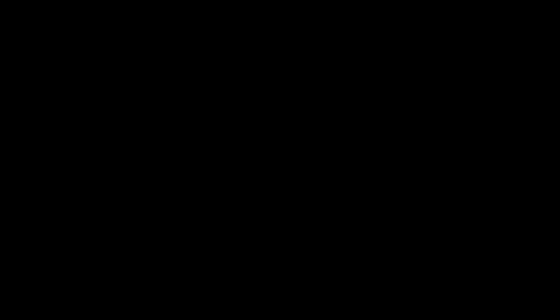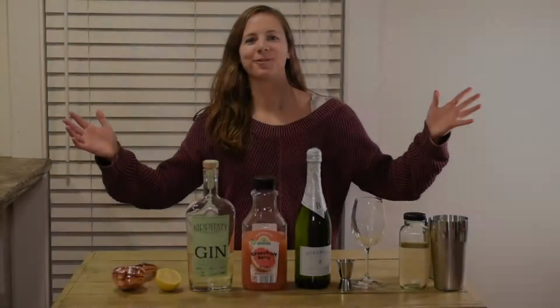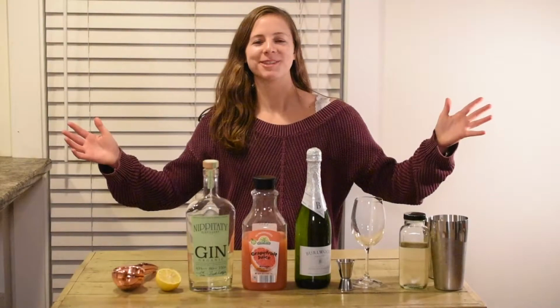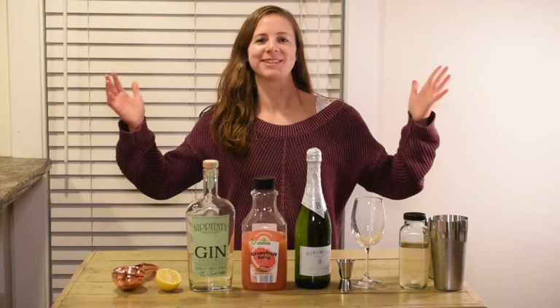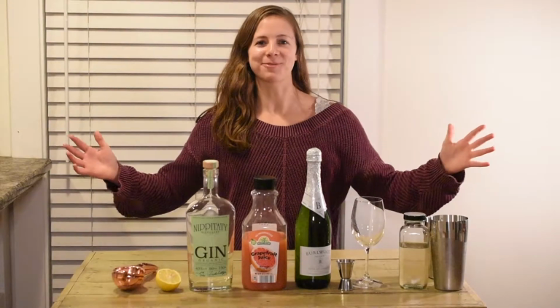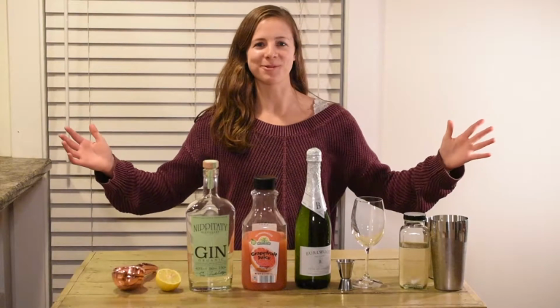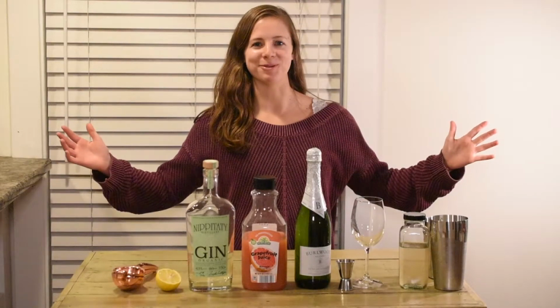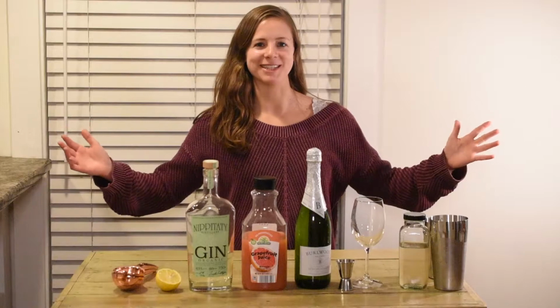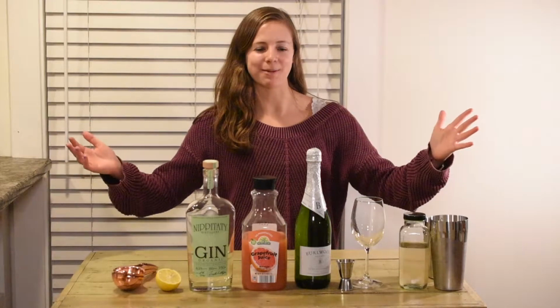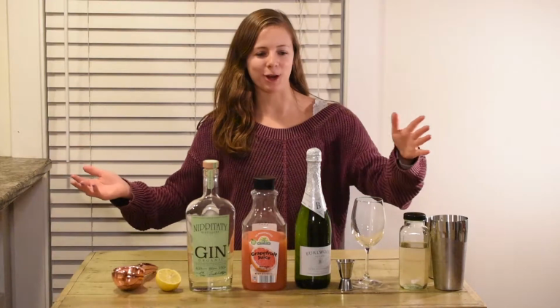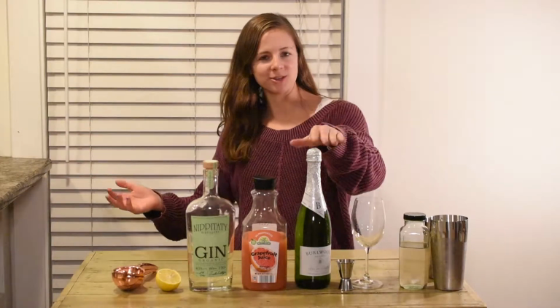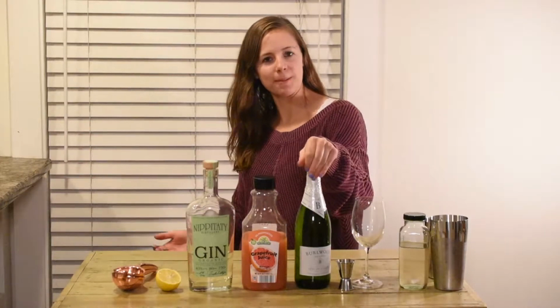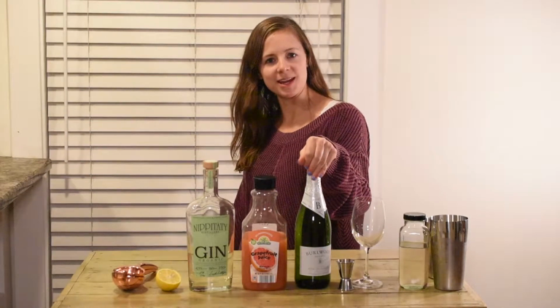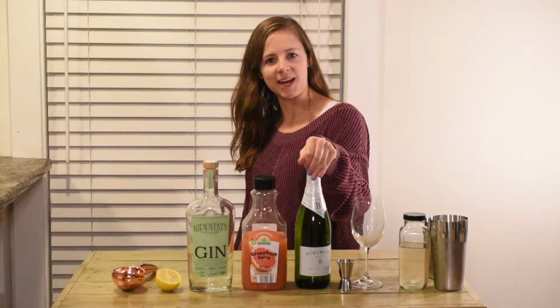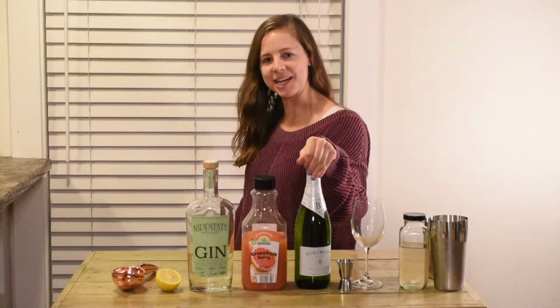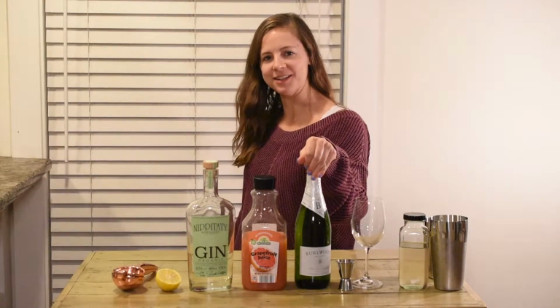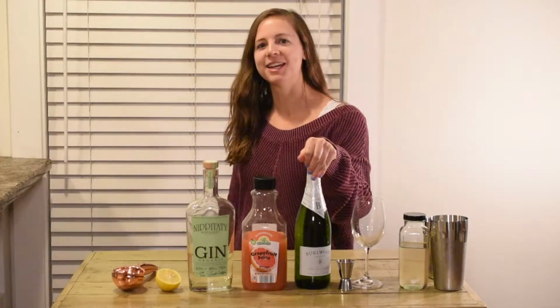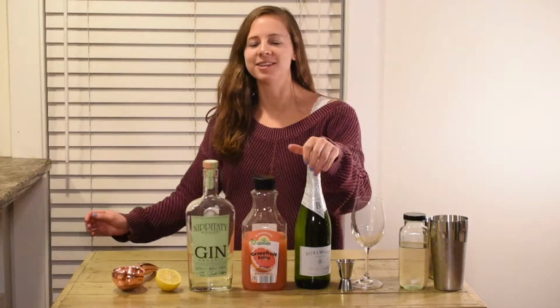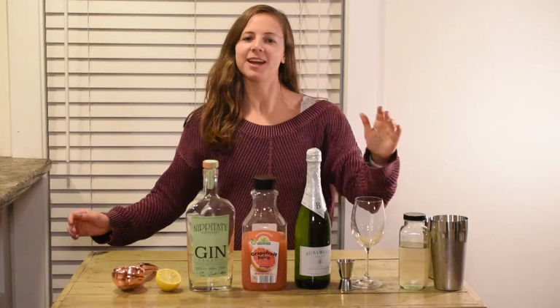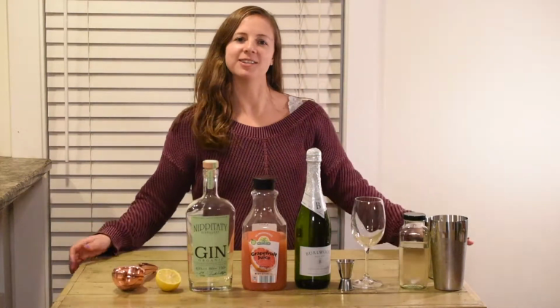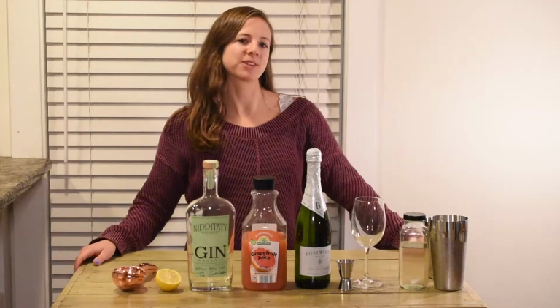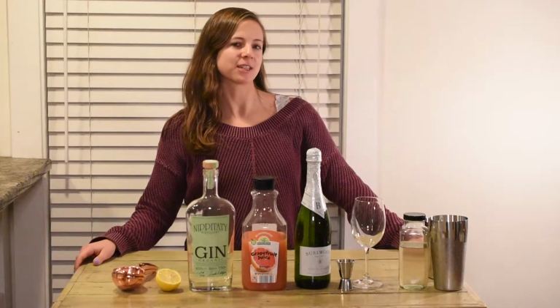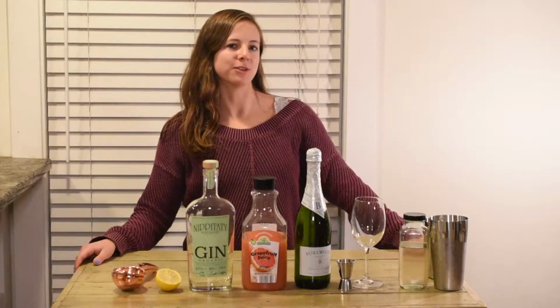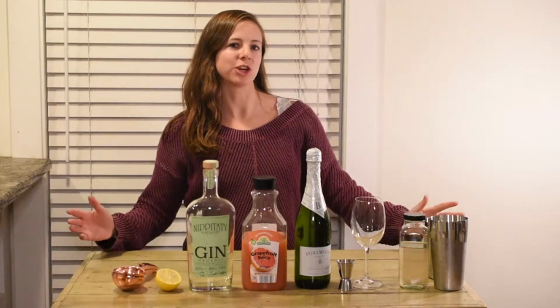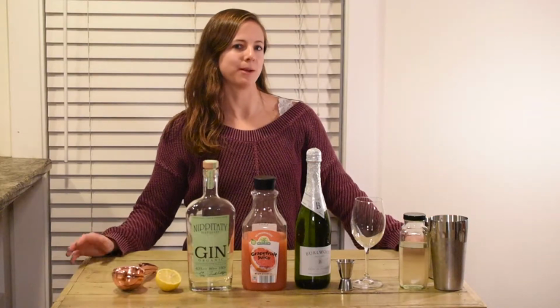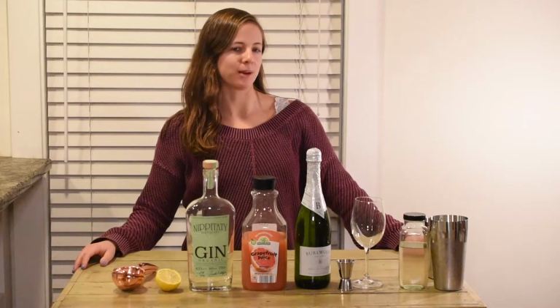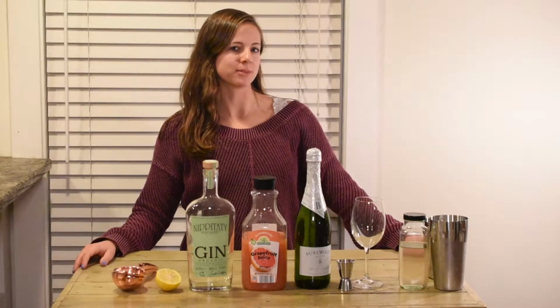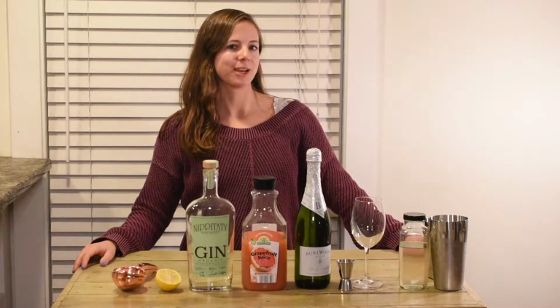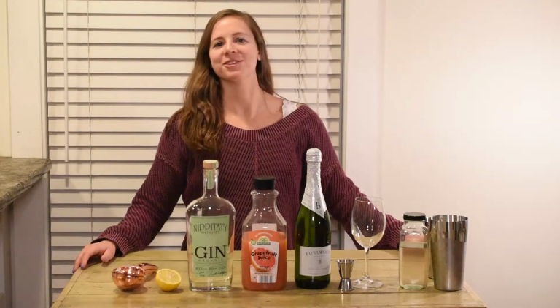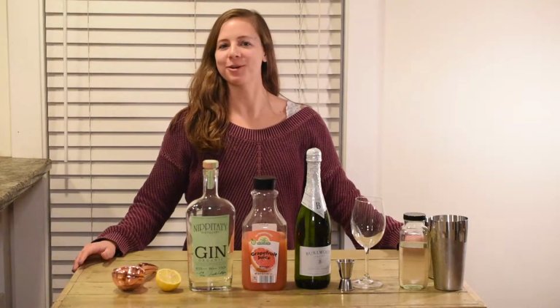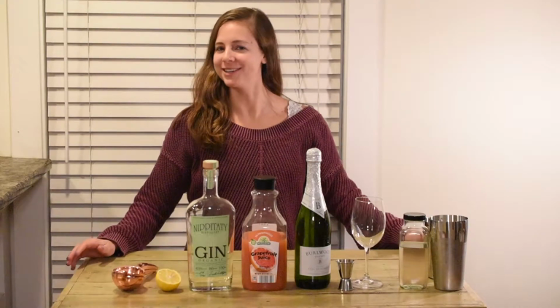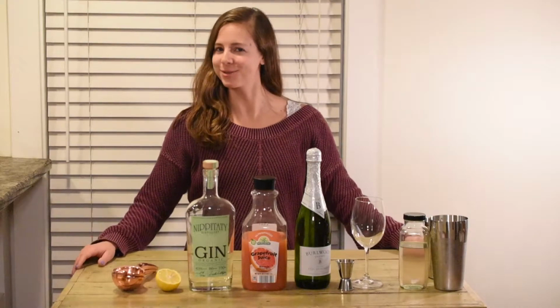Hey everybody, what's up? It's Elise from Cookin' With Booze, and today I'm cooking up a champagne cocktail. Today I deem this cocktail the Champagne Problems, which is a song by Taylor Swift.